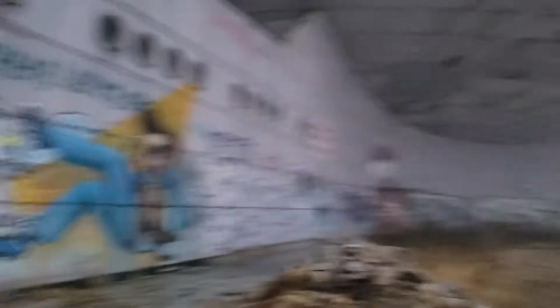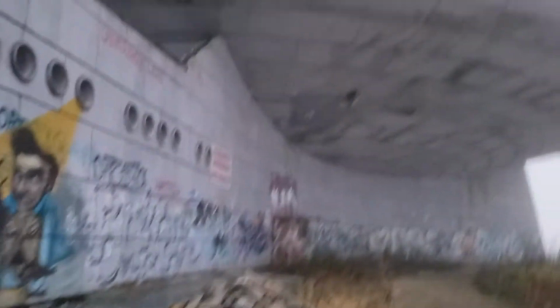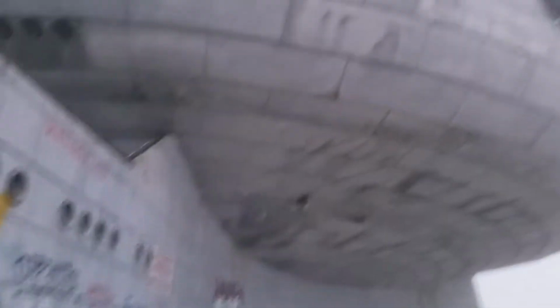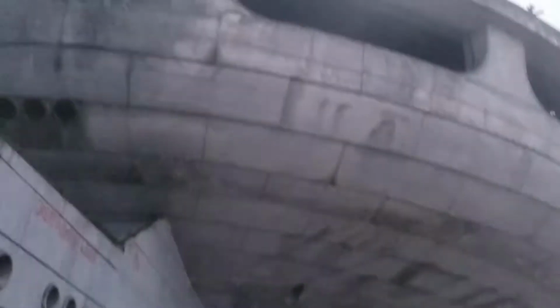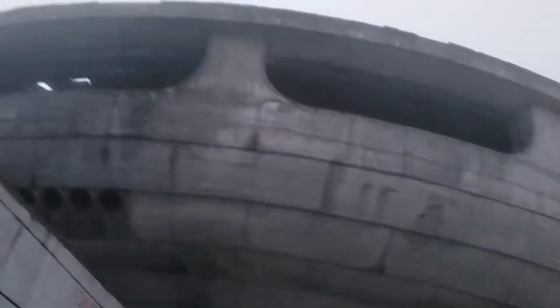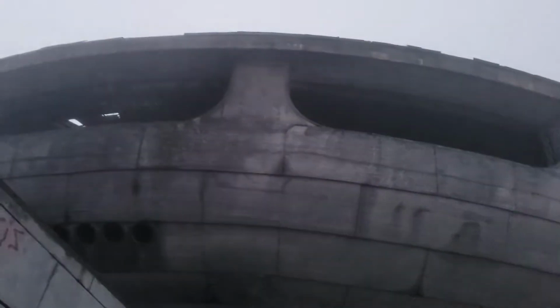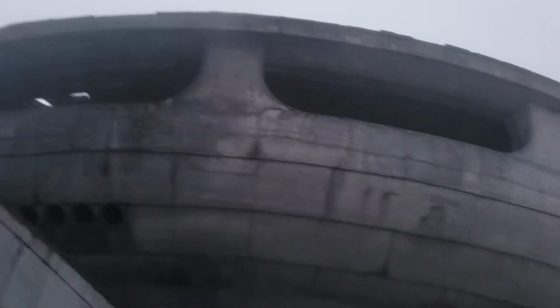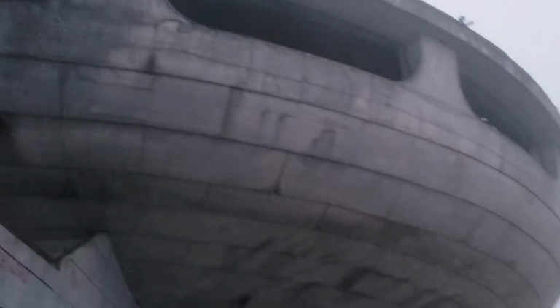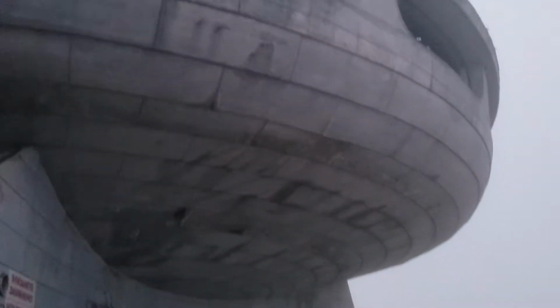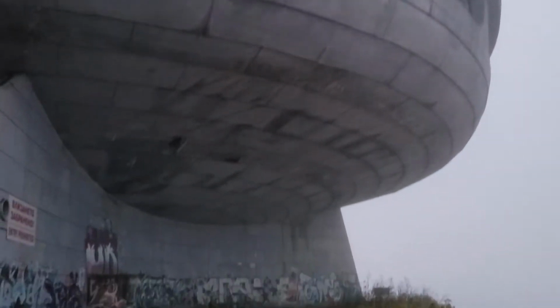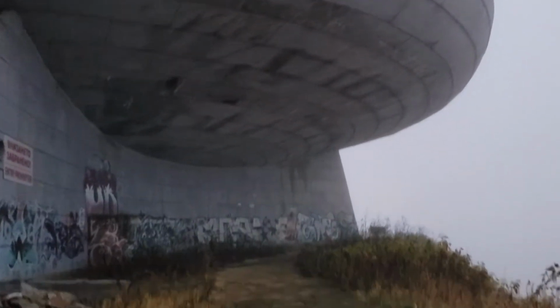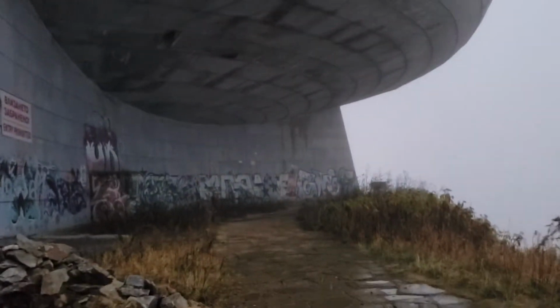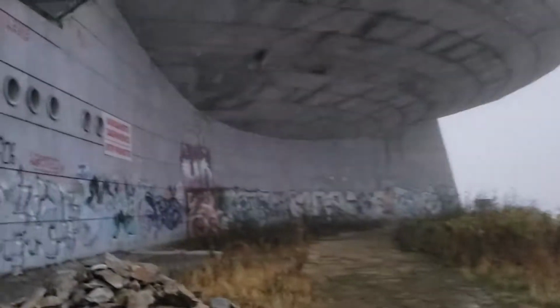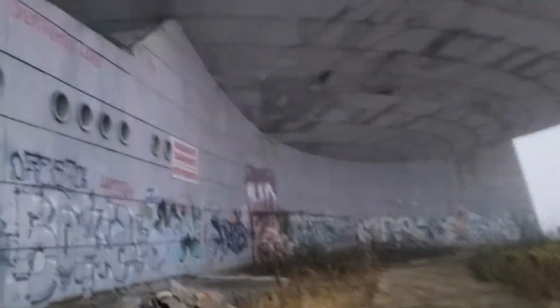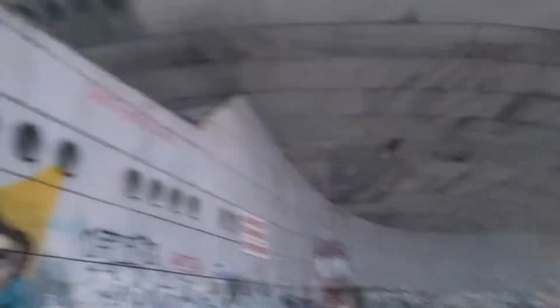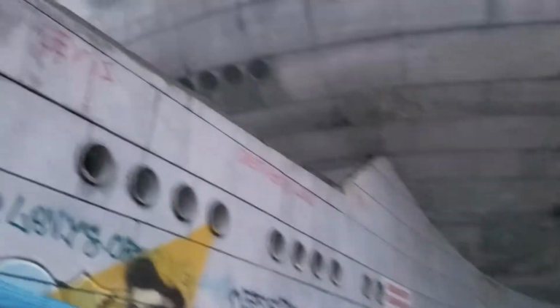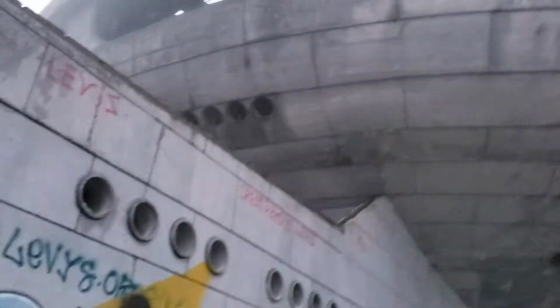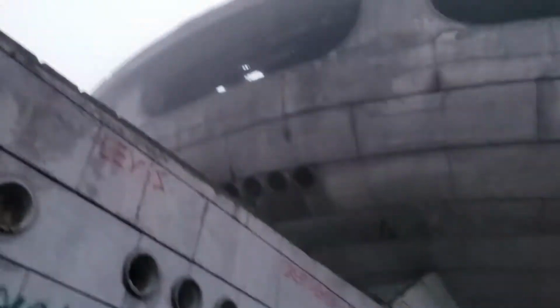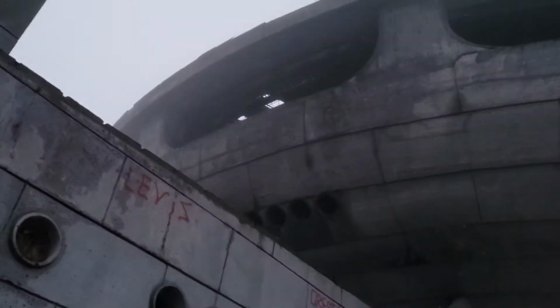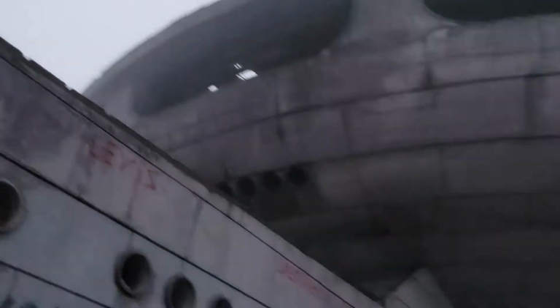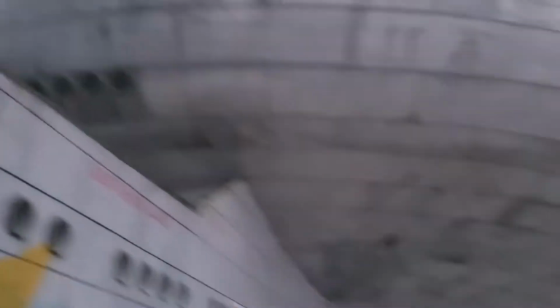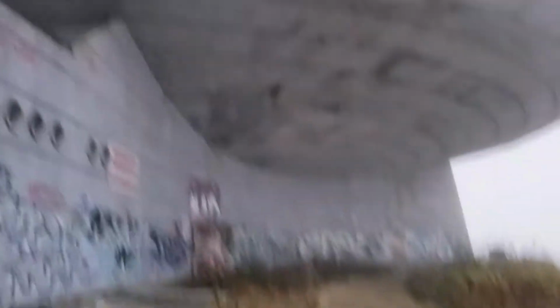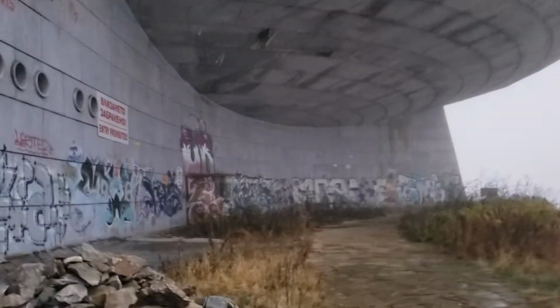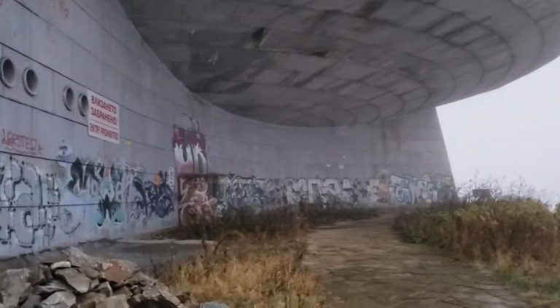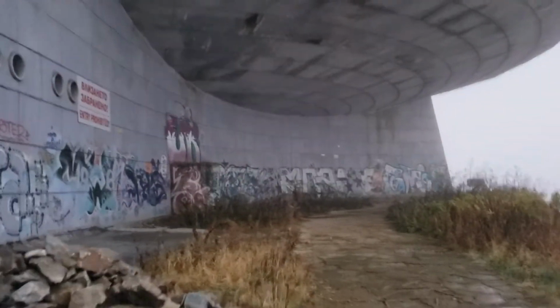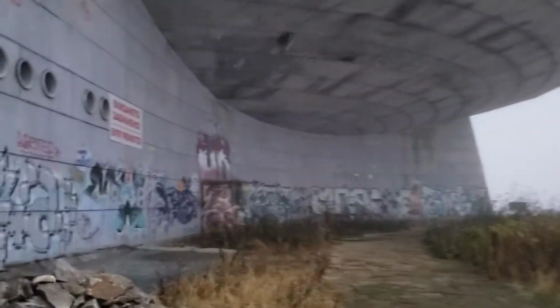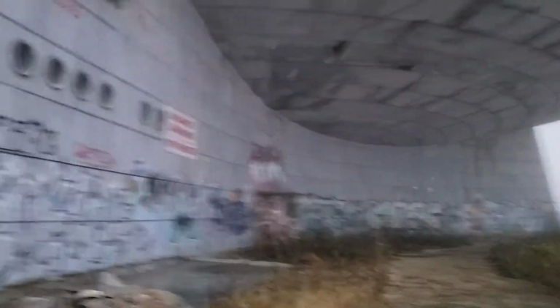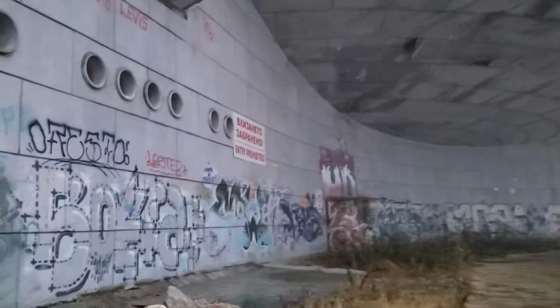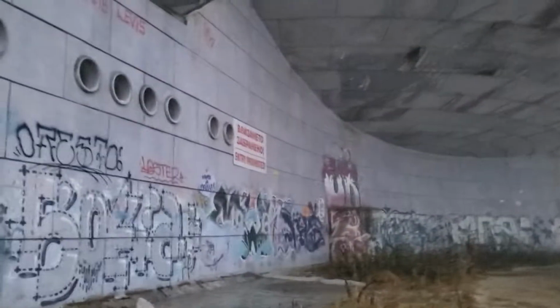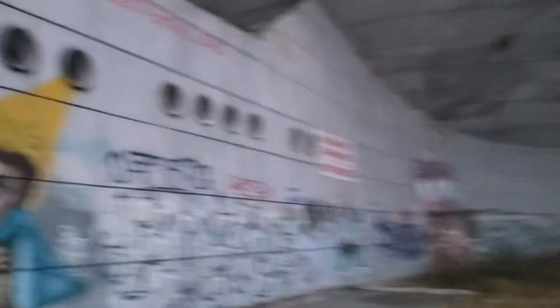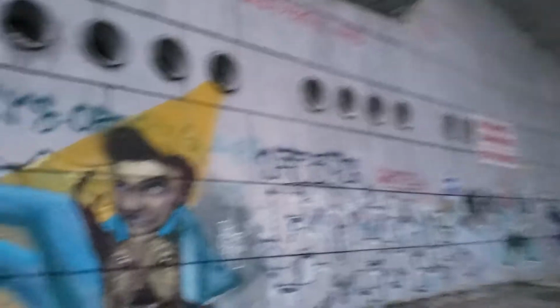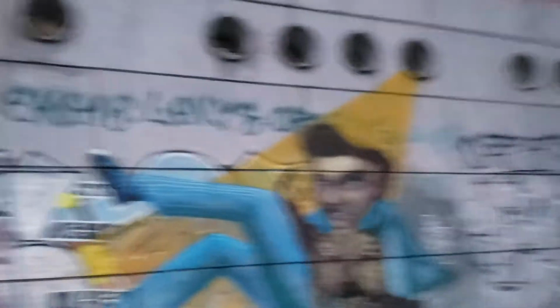So there you have it, folks. That is the Buzludzha Monument — standing tall, dilapidated, and abandoned. You can kind of see the panels missing in the ceiling in there. That's why you can't go in there.